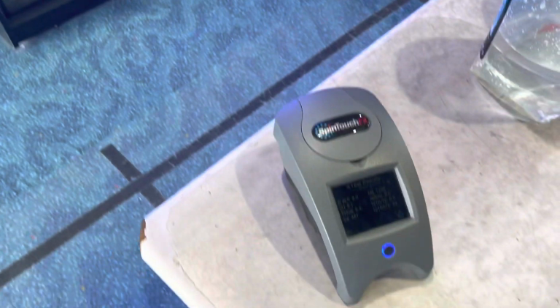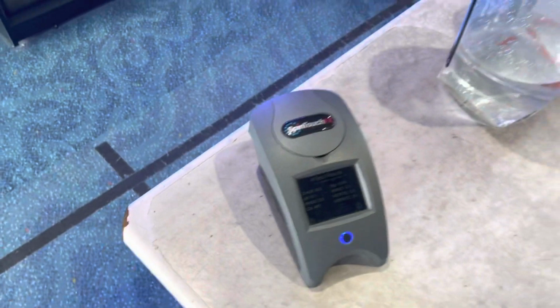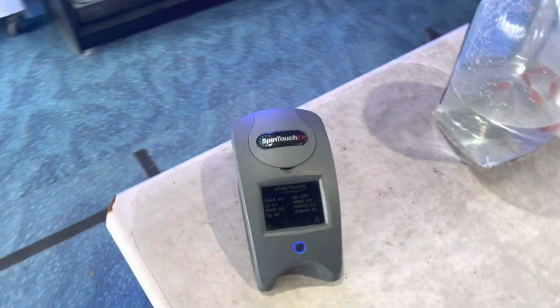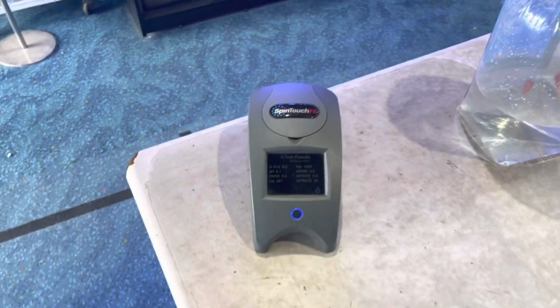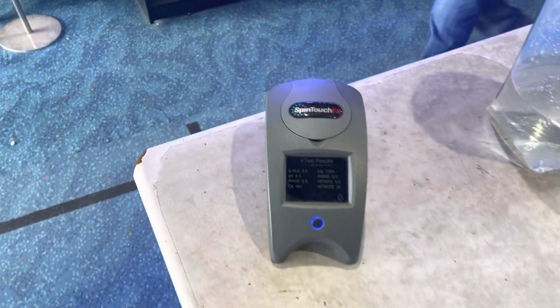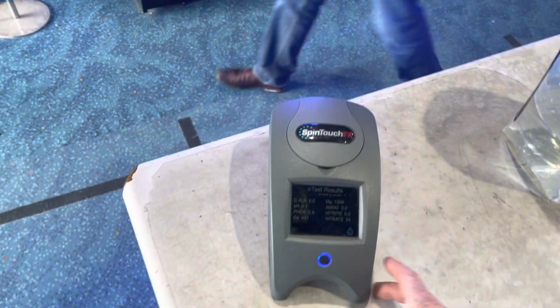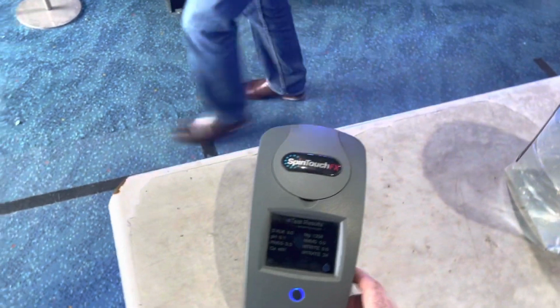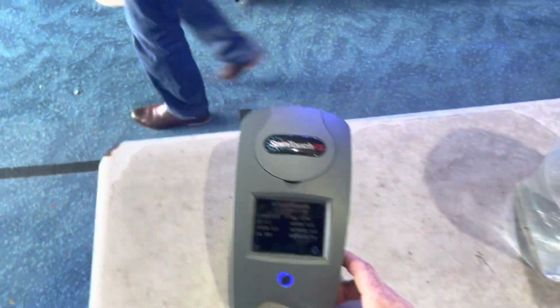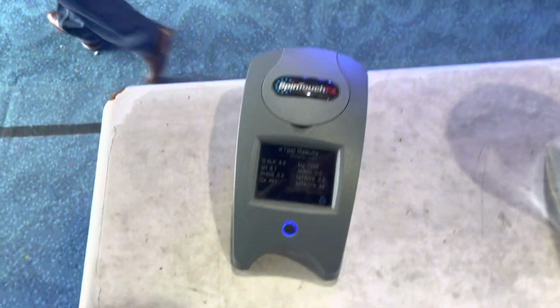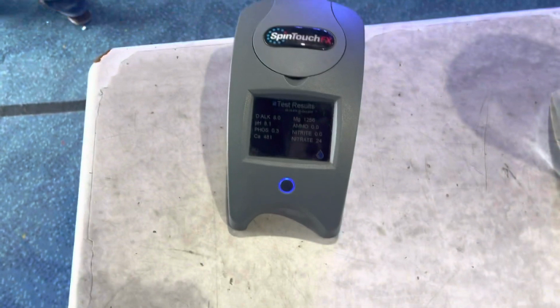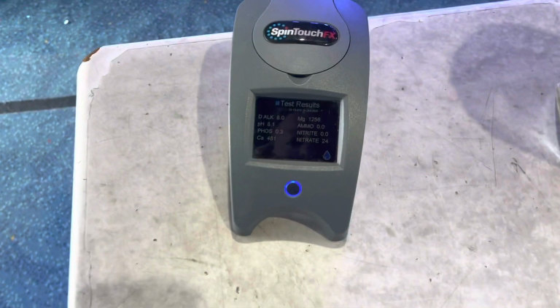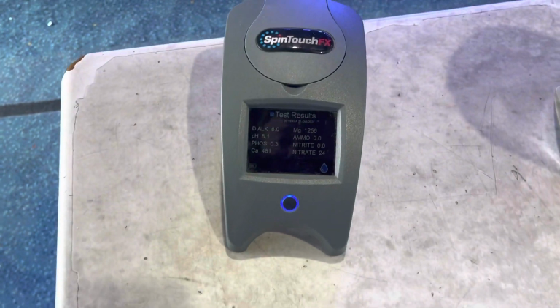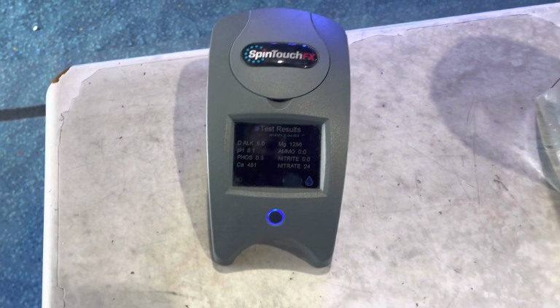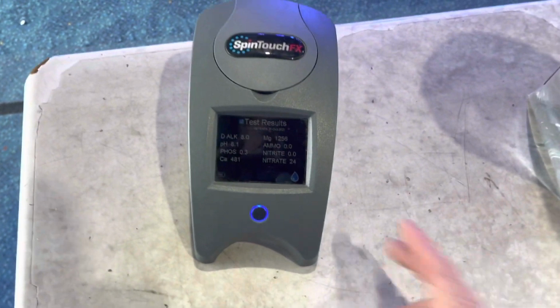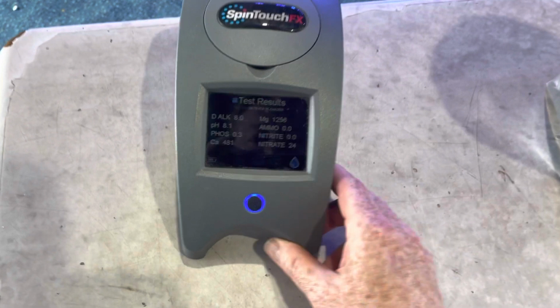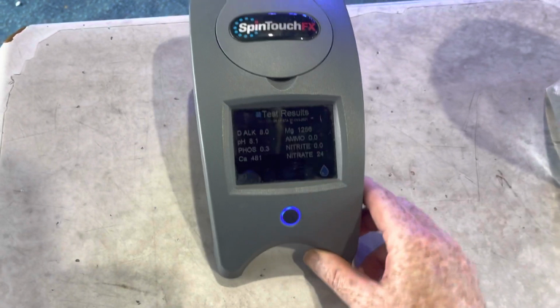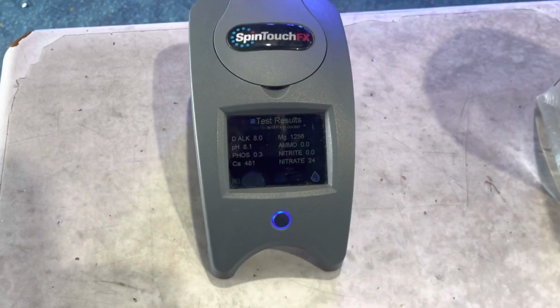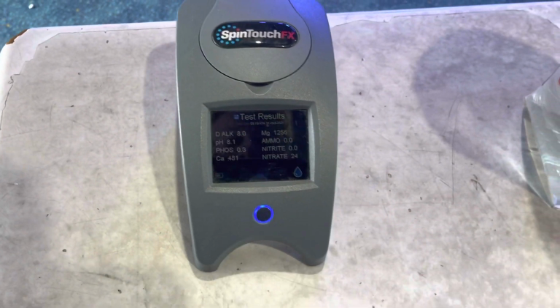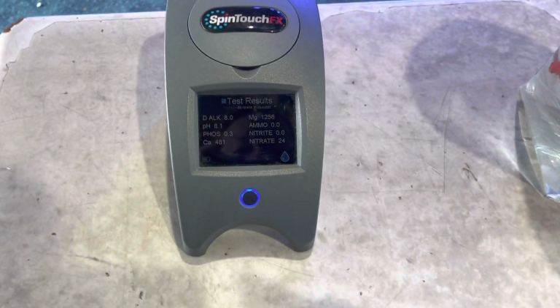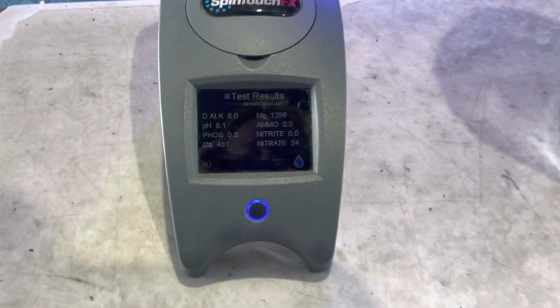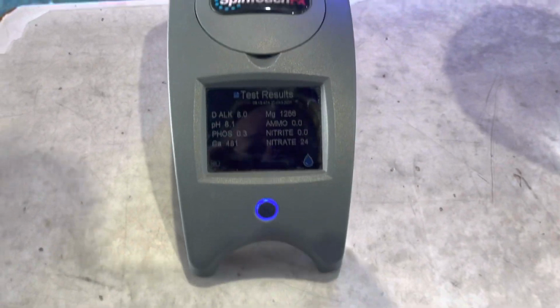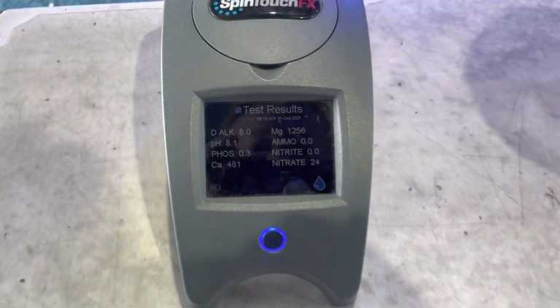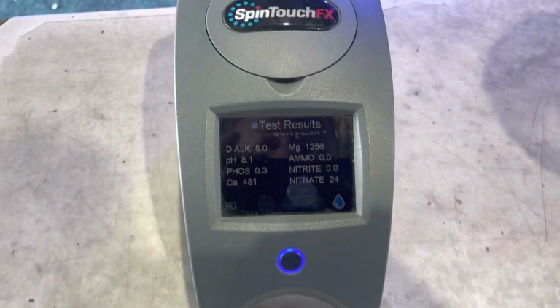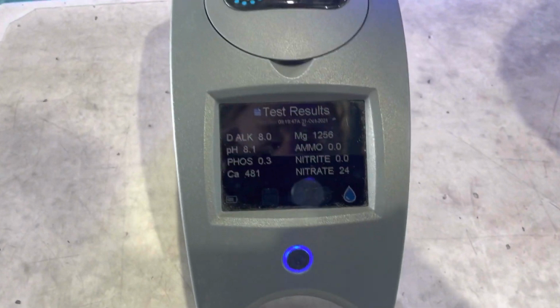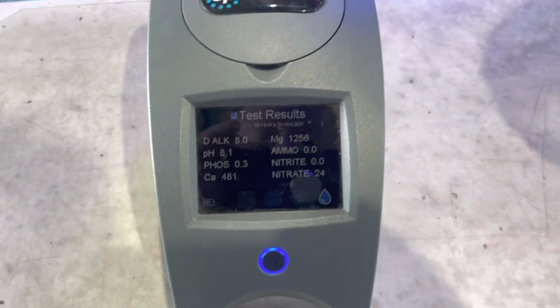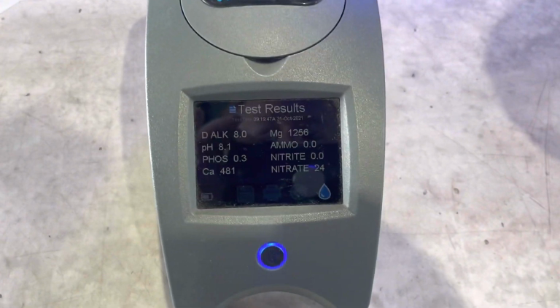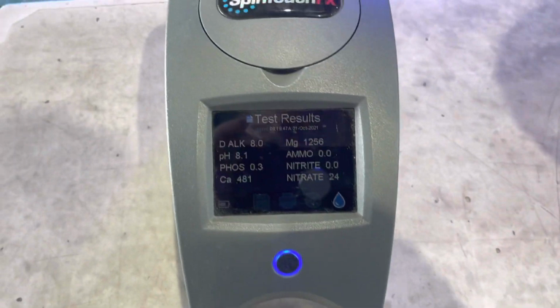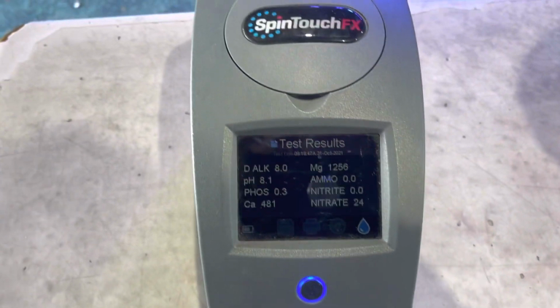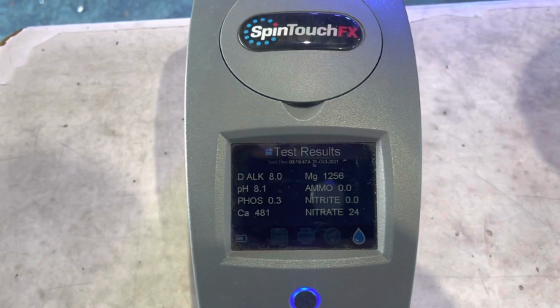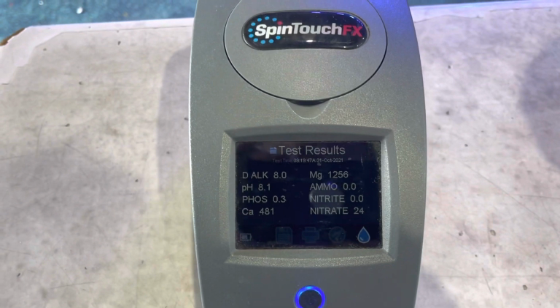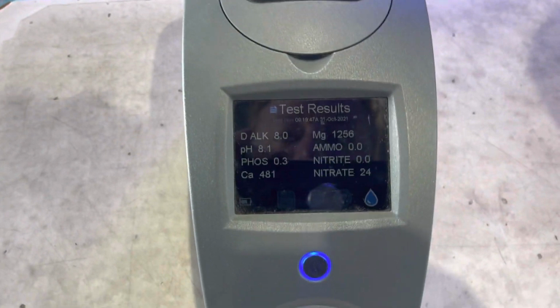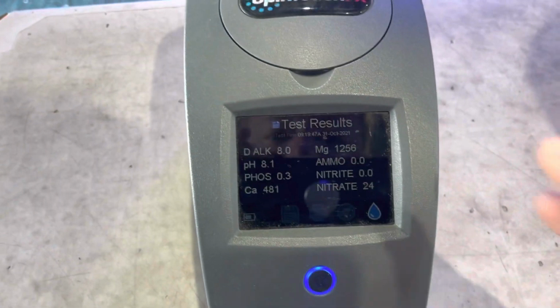The salt level at the moment is 0.021, which is quite a good salt level for a tank that's mainly fish. Raising it slightly when adding coral would be a good idea, and lowering it when adding fish is also a good idea.